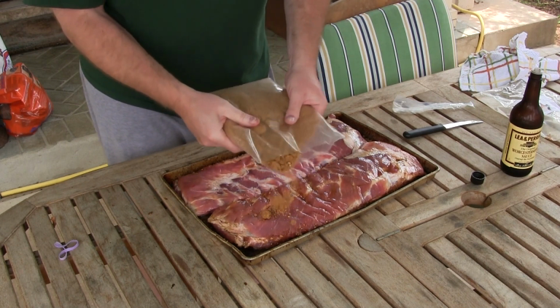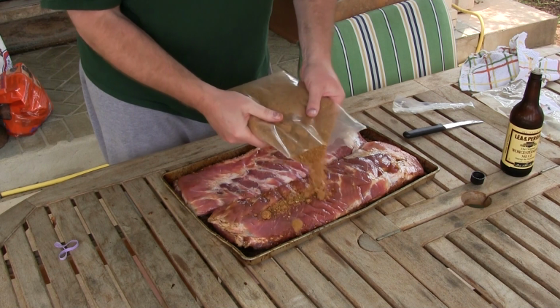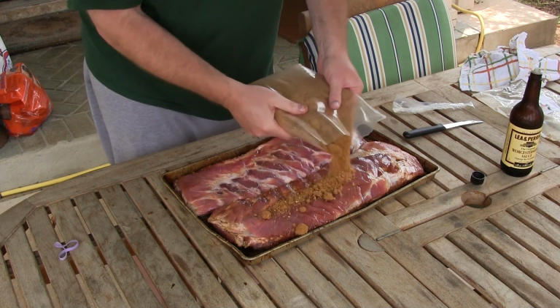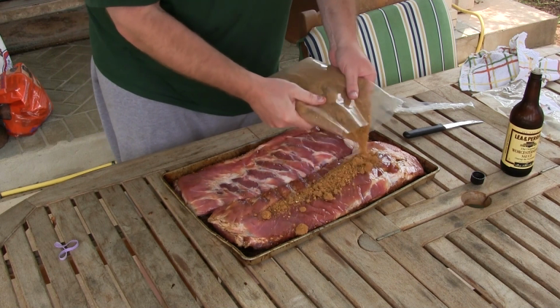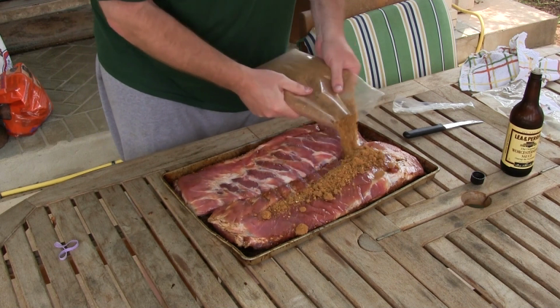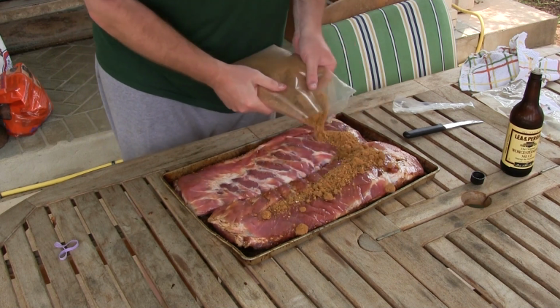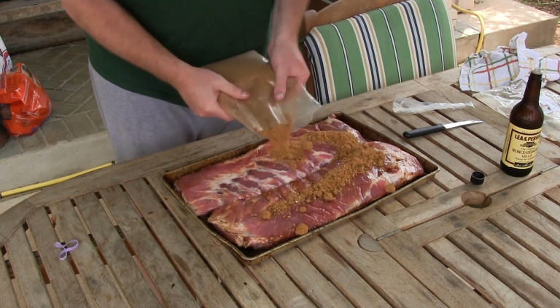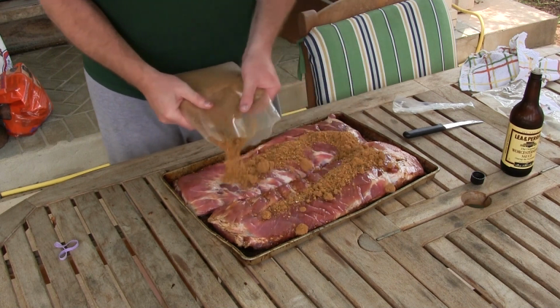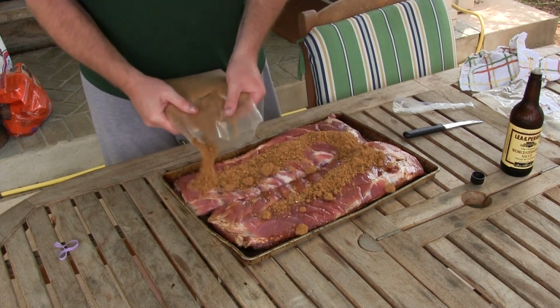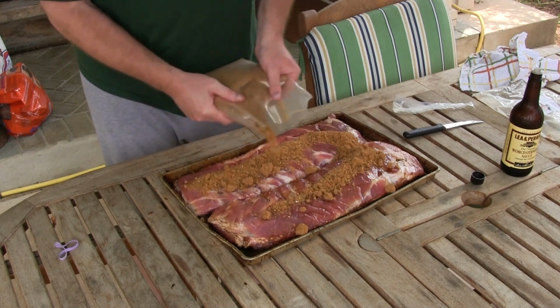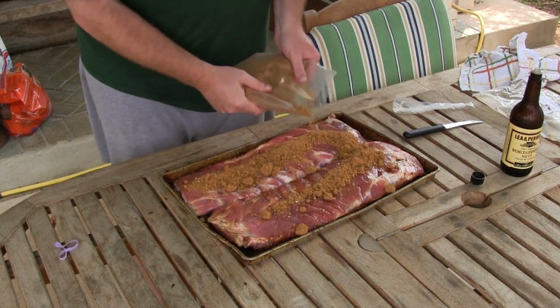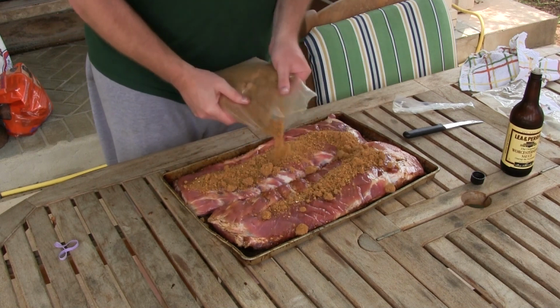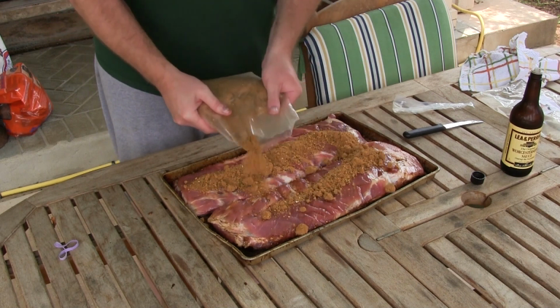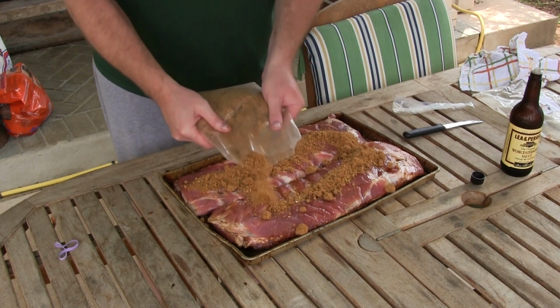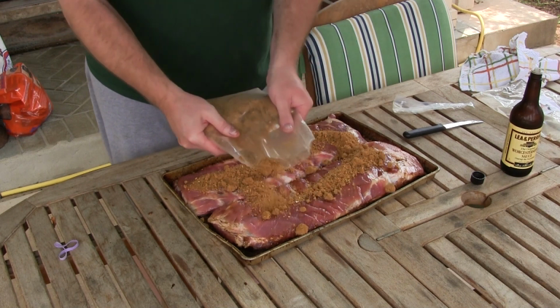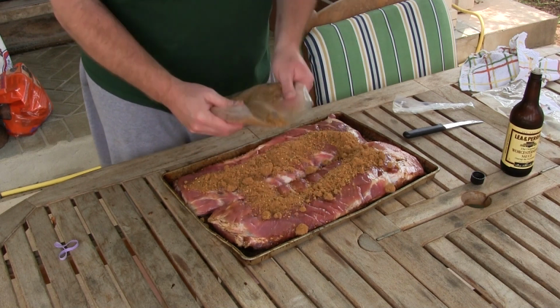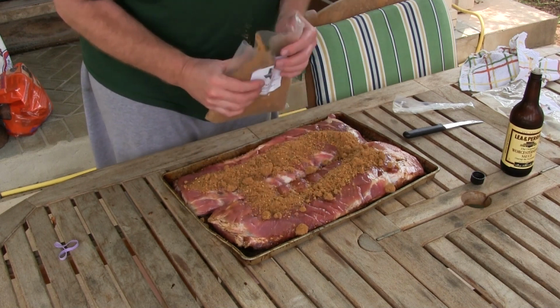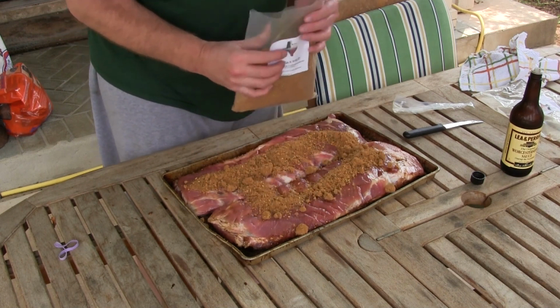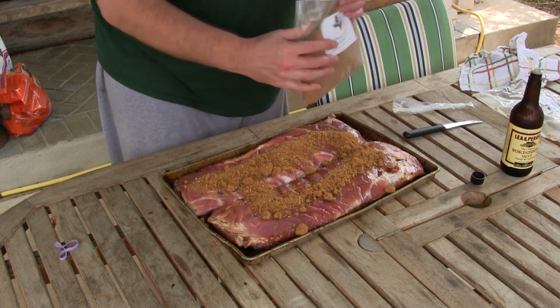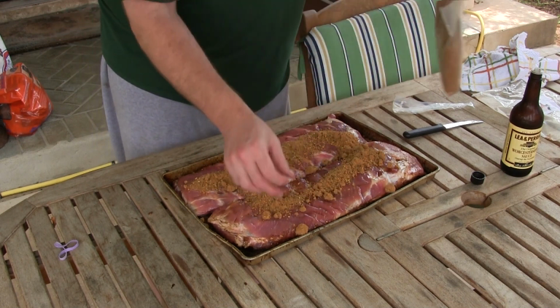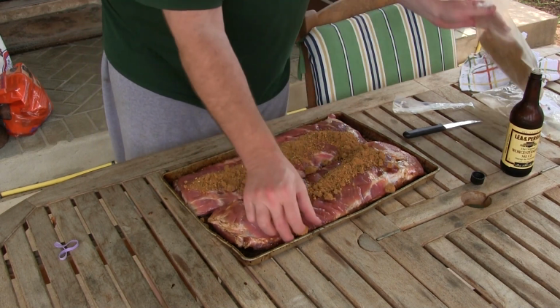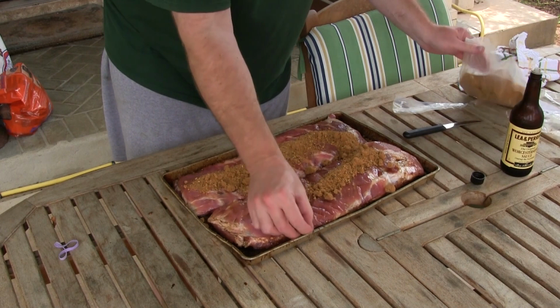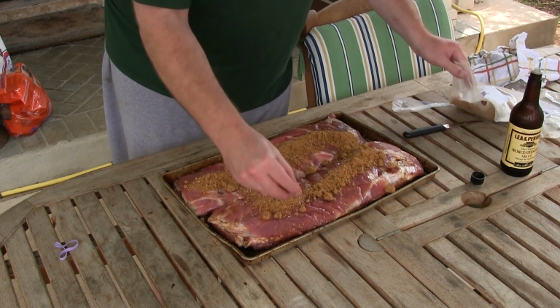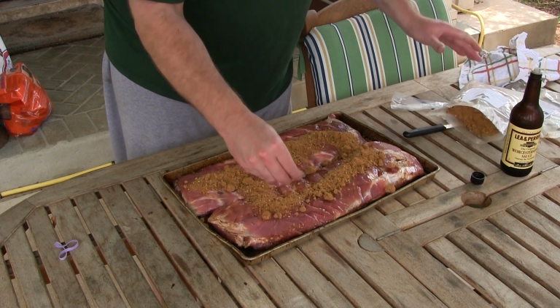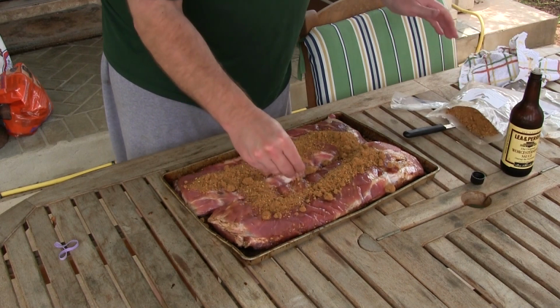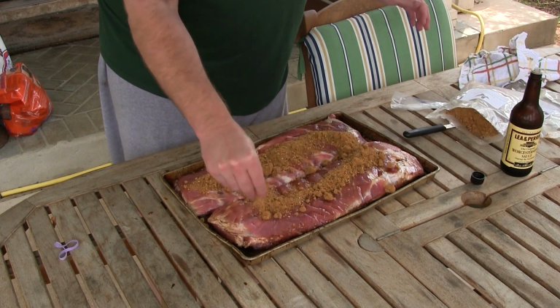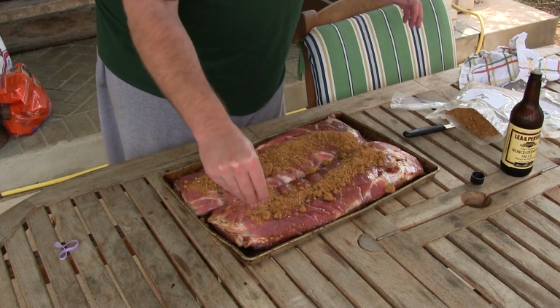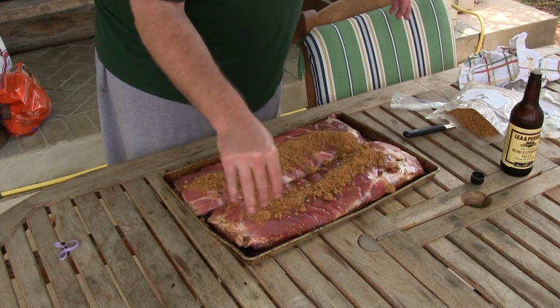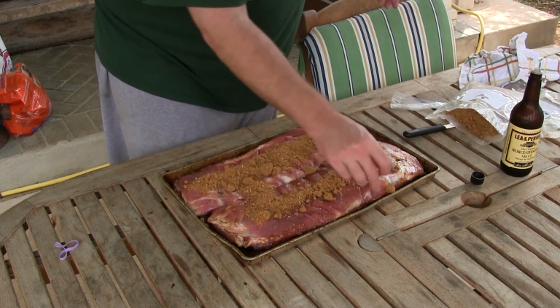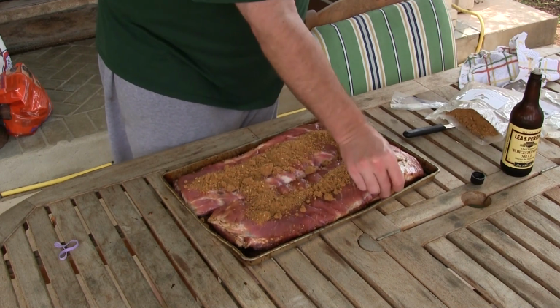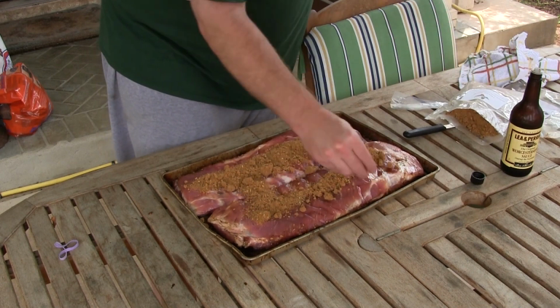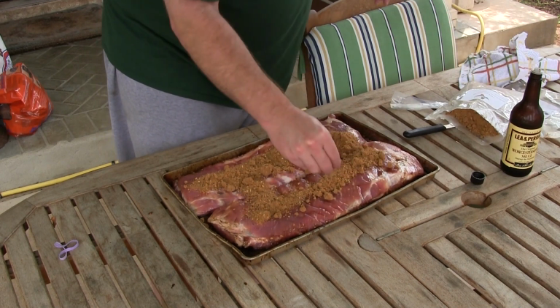This is an excellent rub, y'all — really really good stuff. You can even hear the birds out here; the birds are even happy I'm out here doing this.